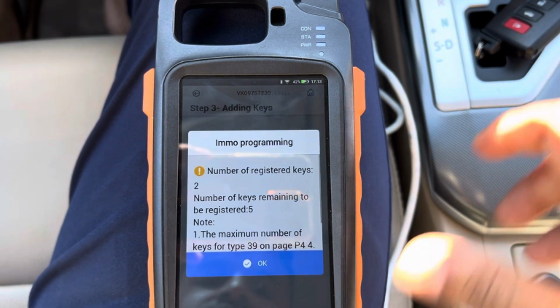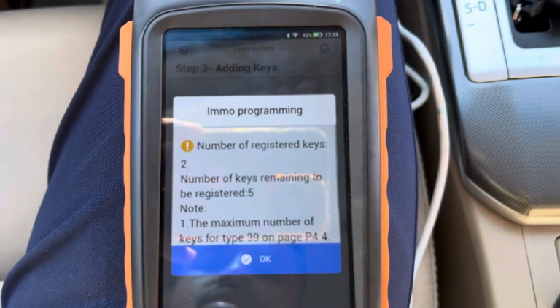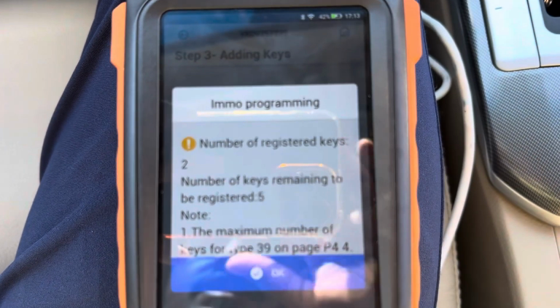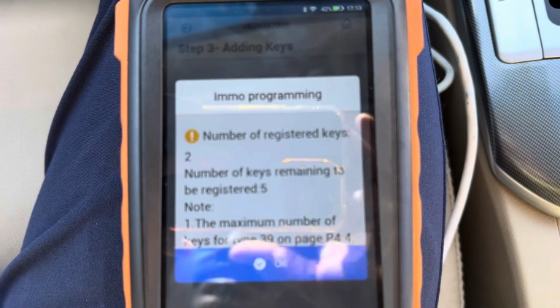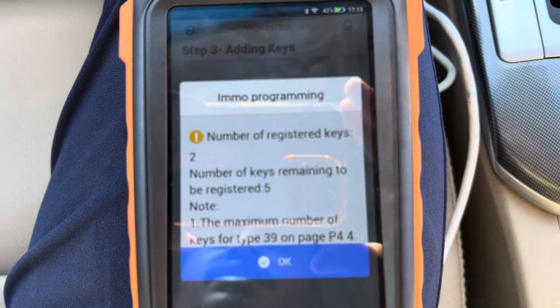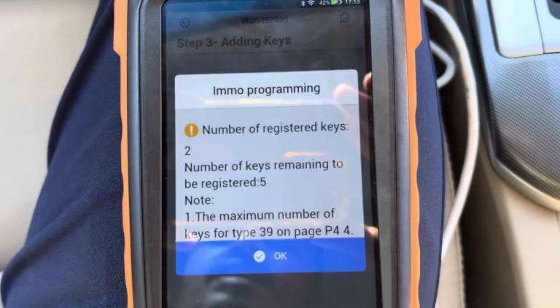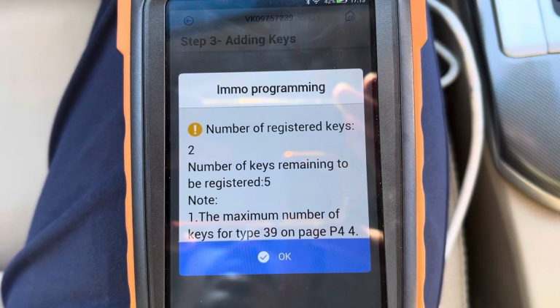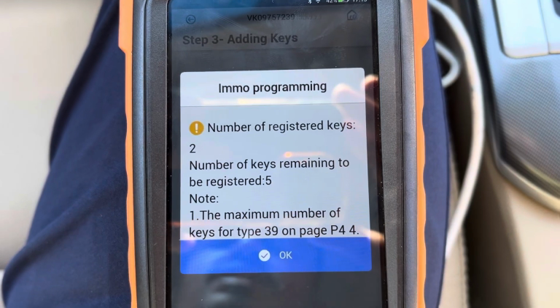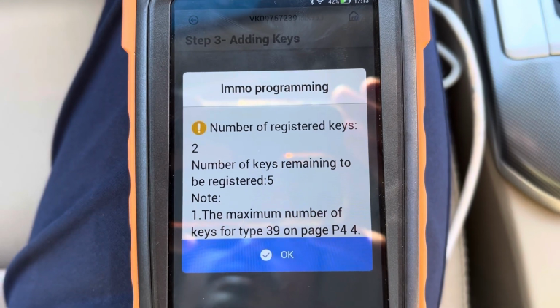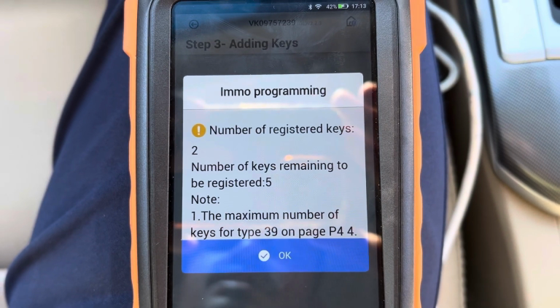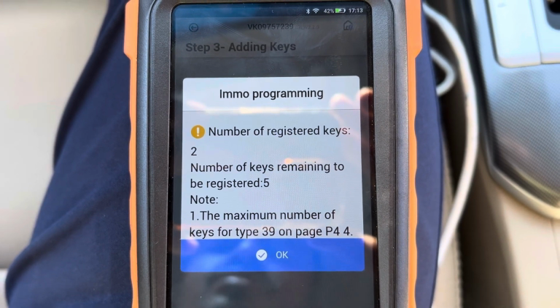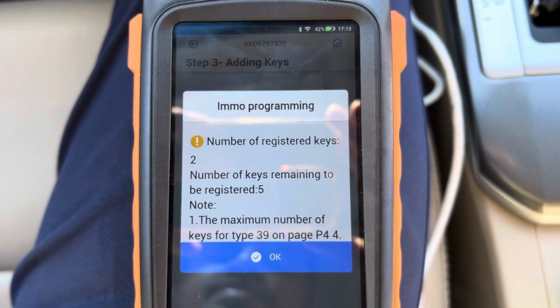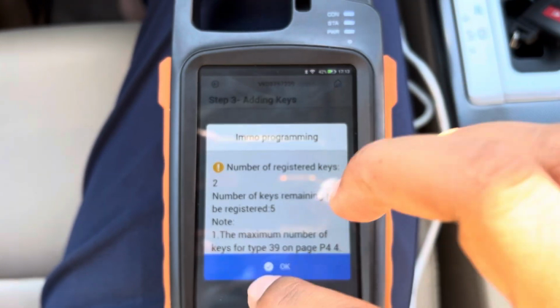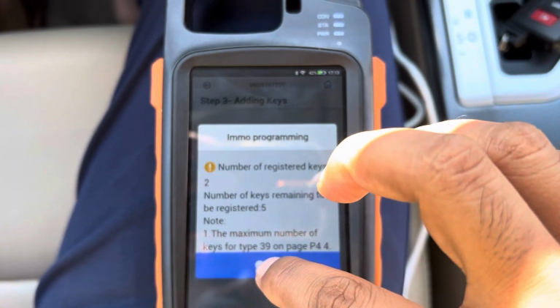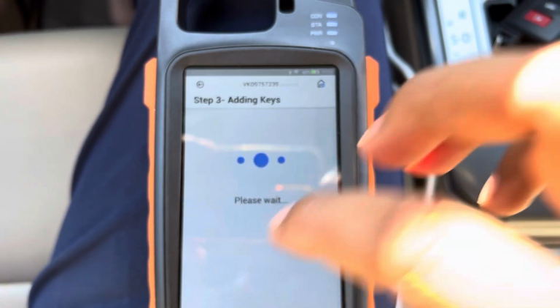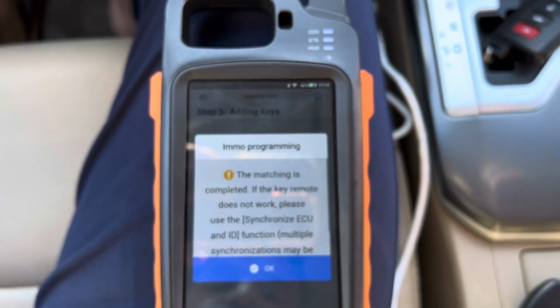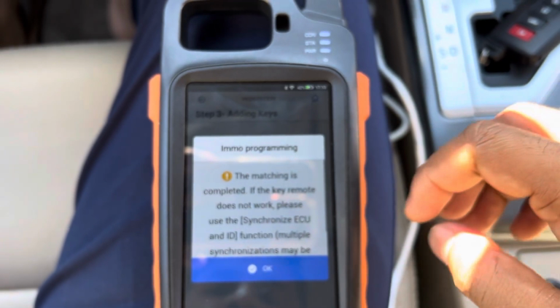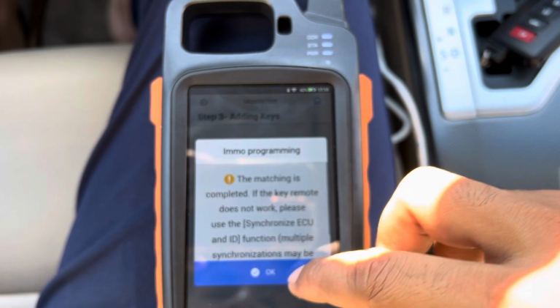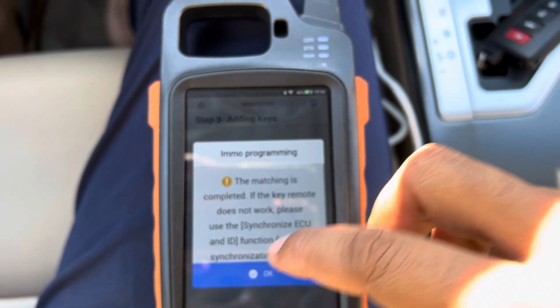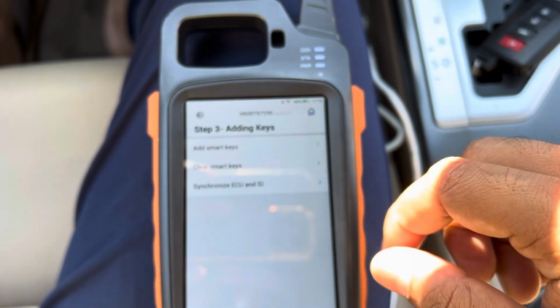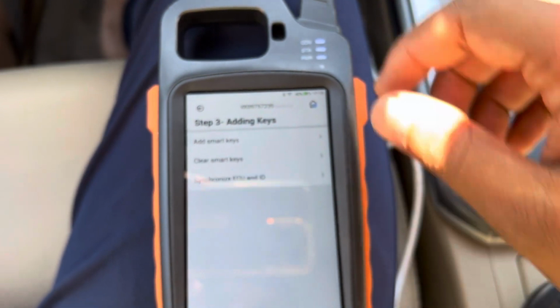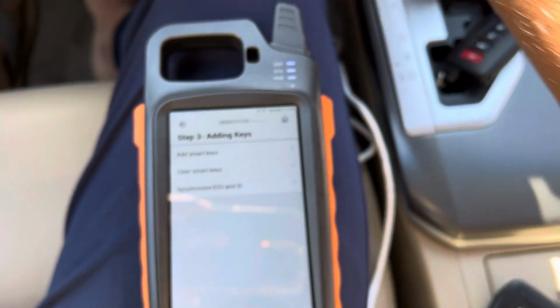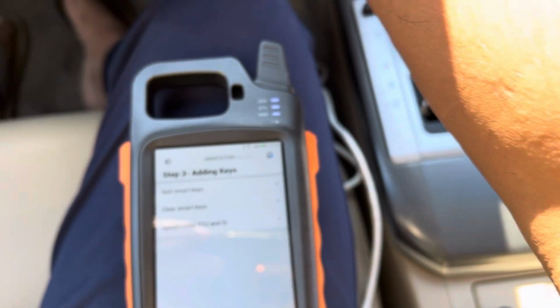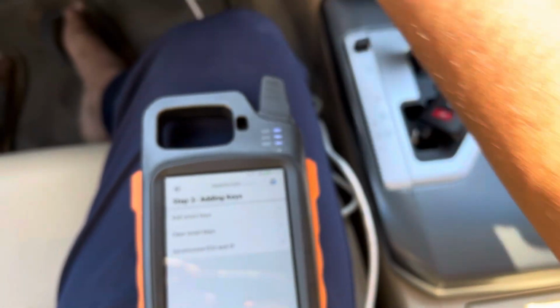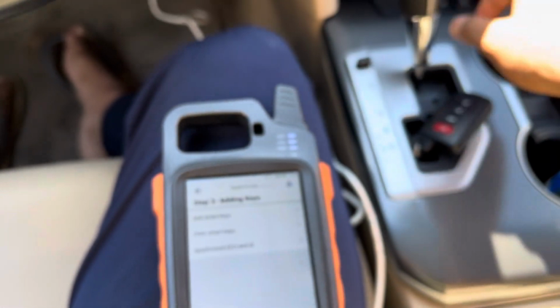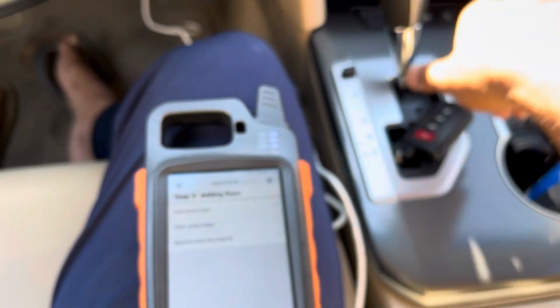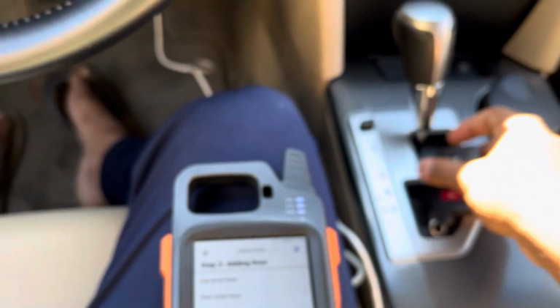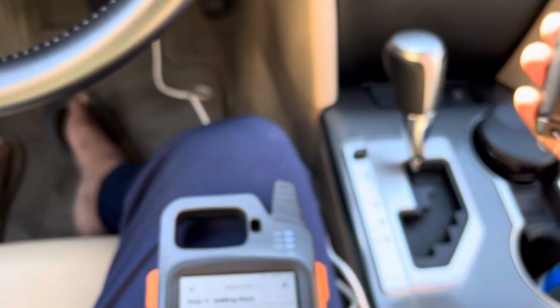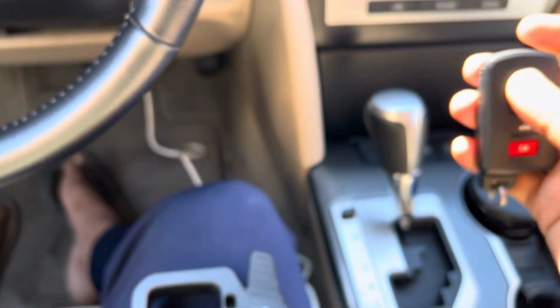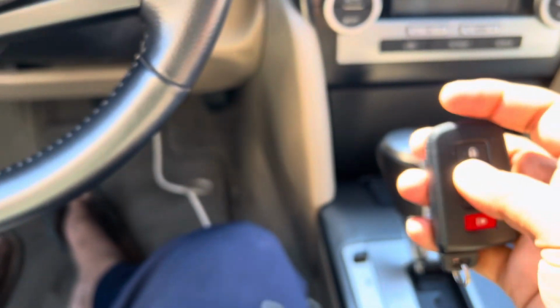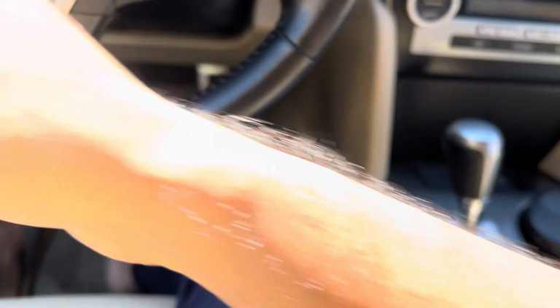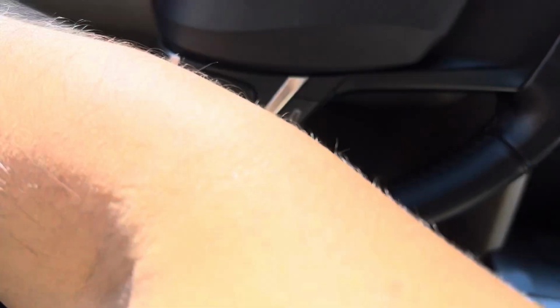Now there are two keys registered in the car, as you can see here — two keys. It's completed. Switch ignition off and check the keys.